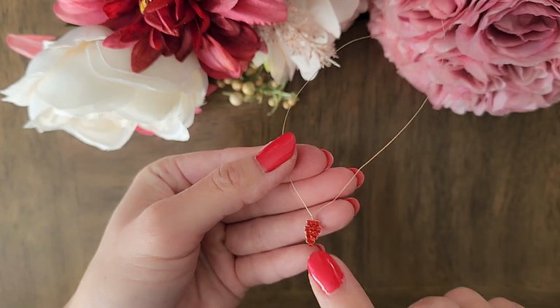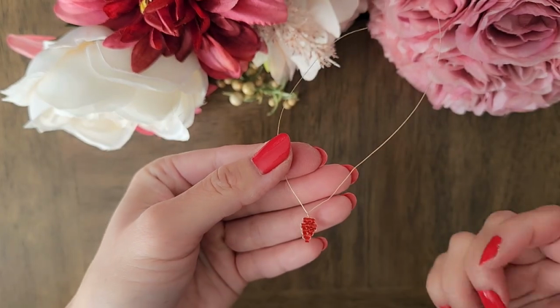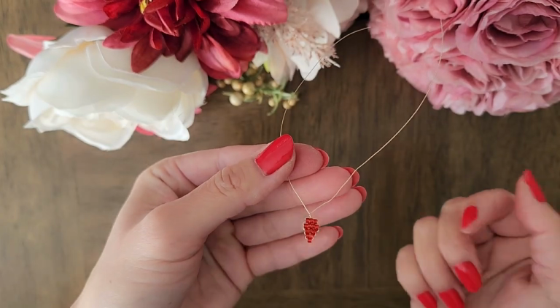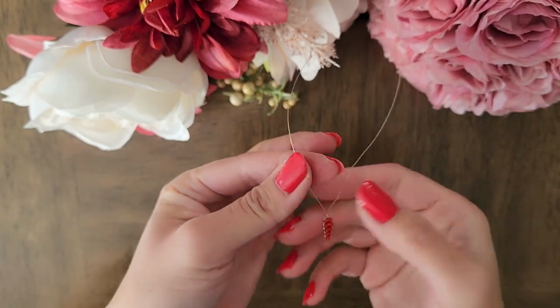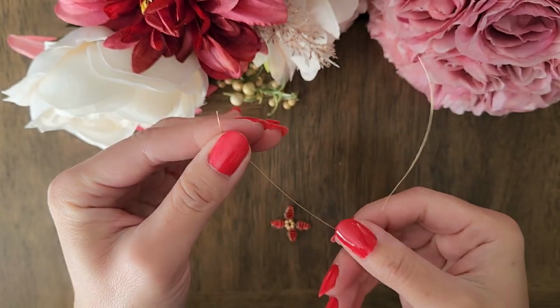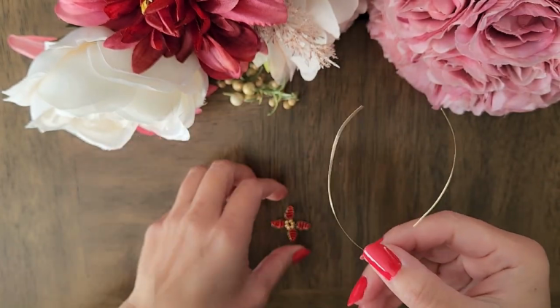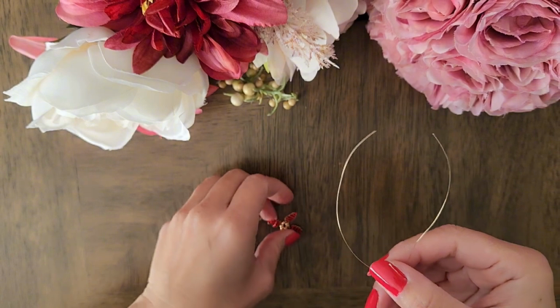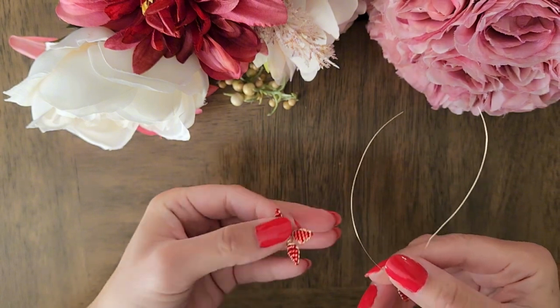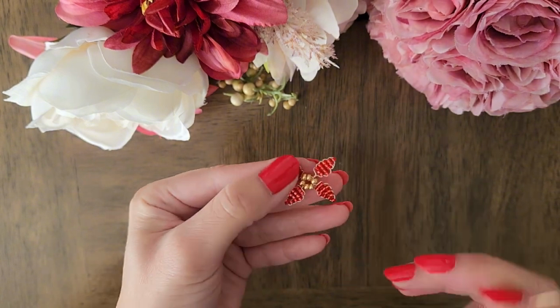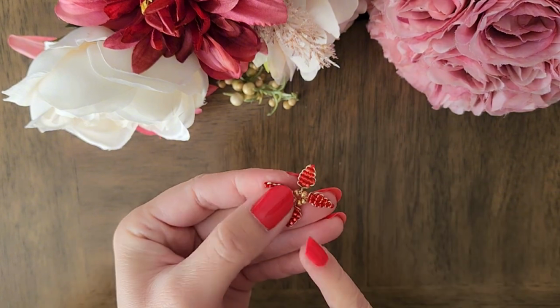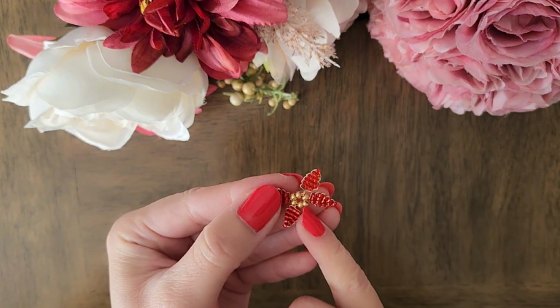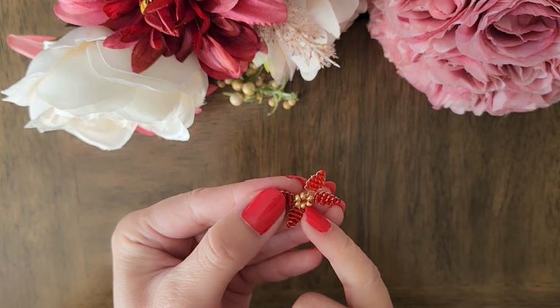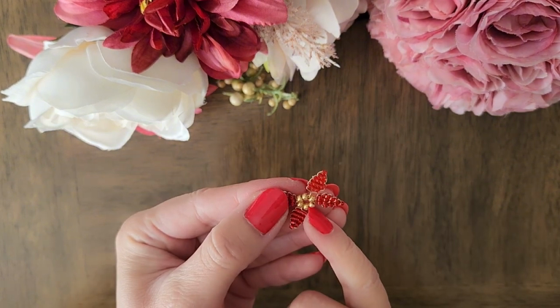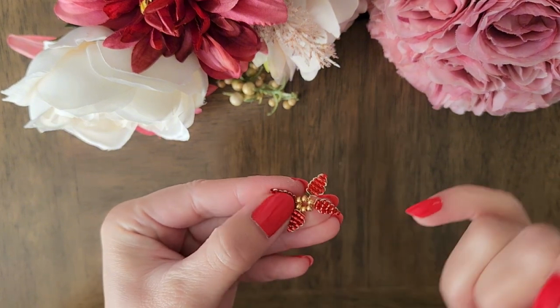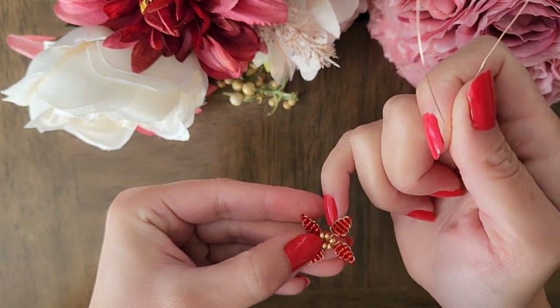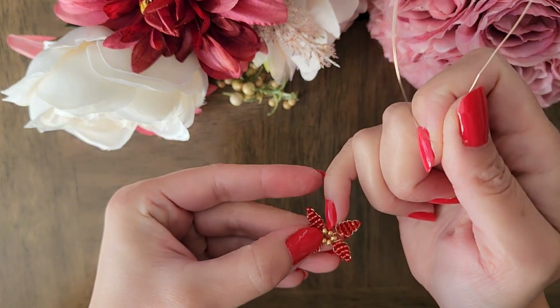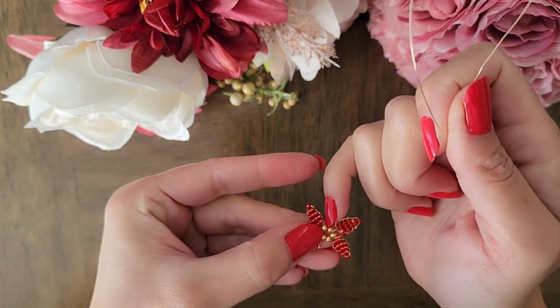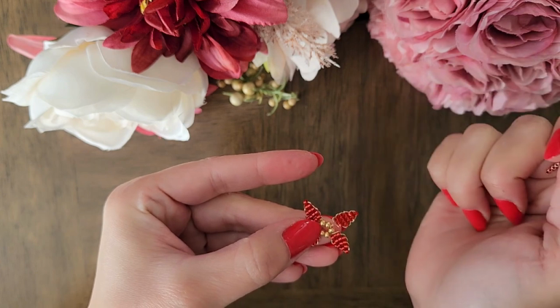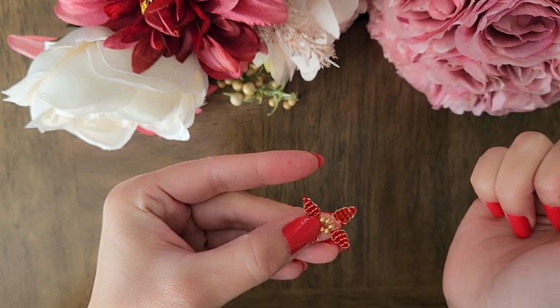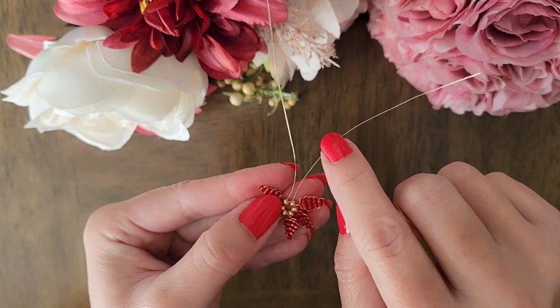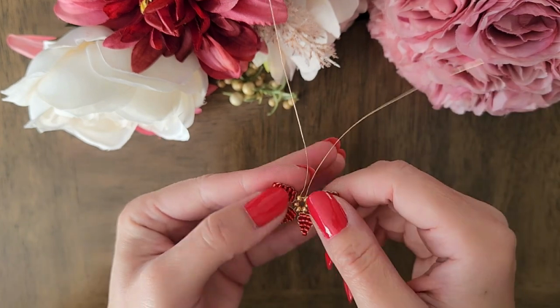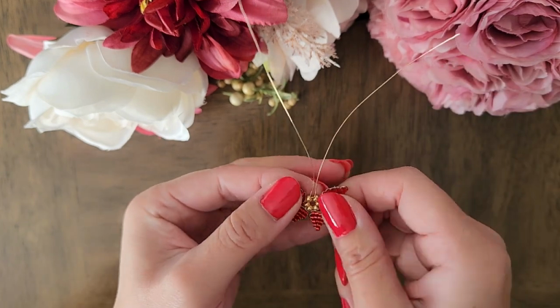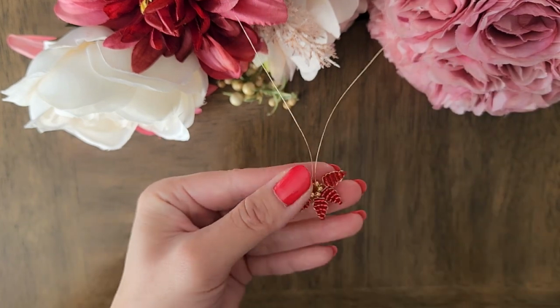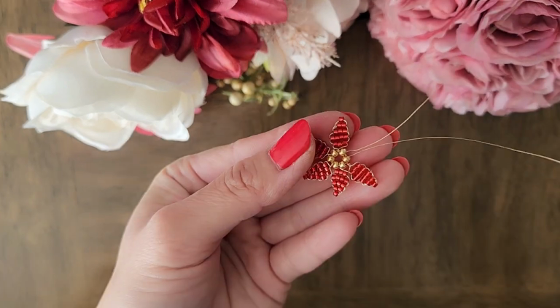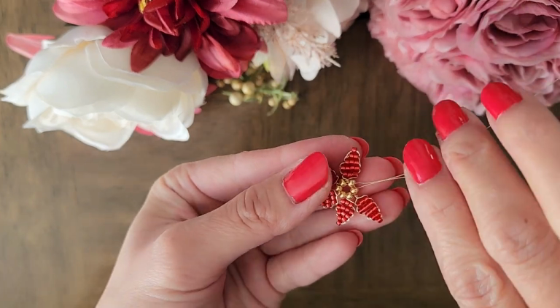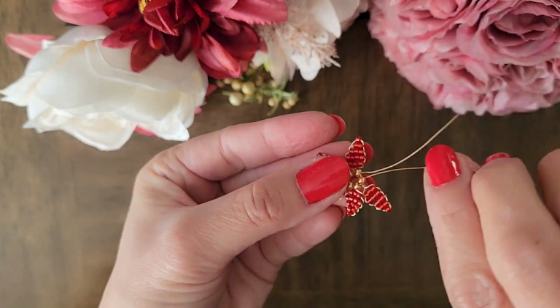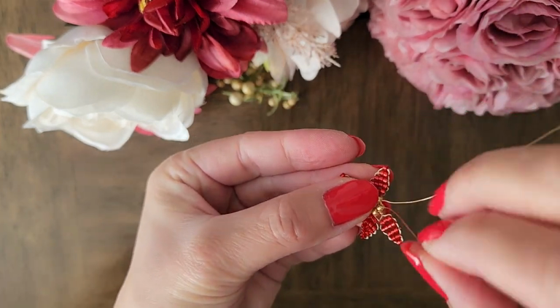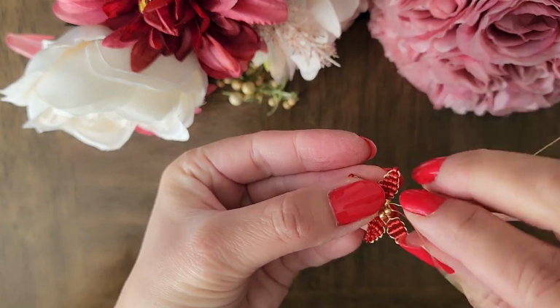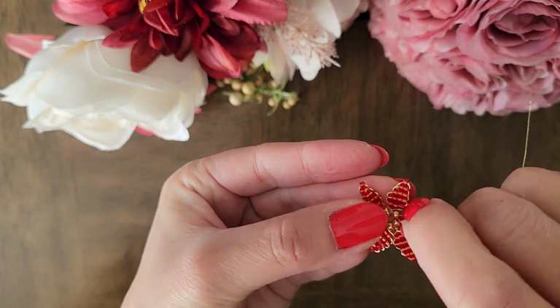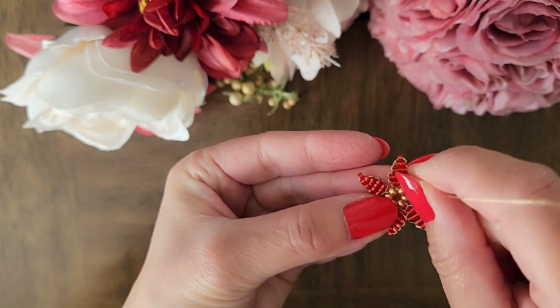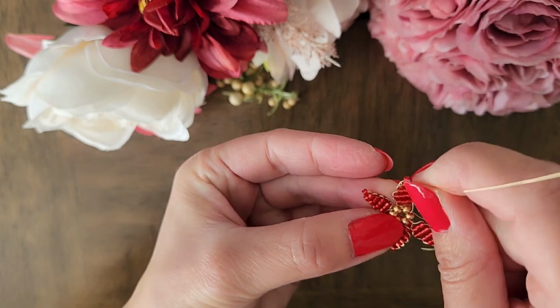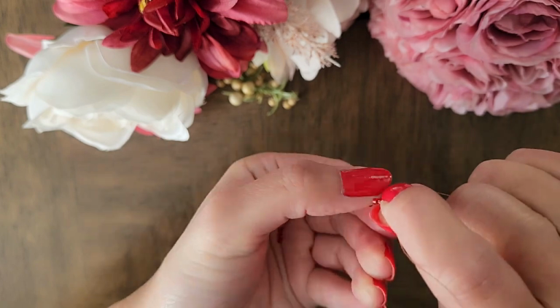Now we will repeat the steps to add the fifth leaf and create the sixth leaf. Look for where the gaps are between the gold beads to add the leaf in. Now we are ready to create the last leaf by twisting the wire slightly and then adding the beads in like before.